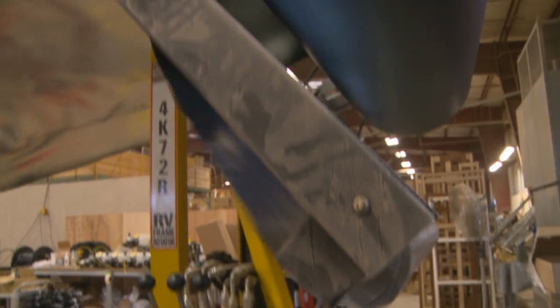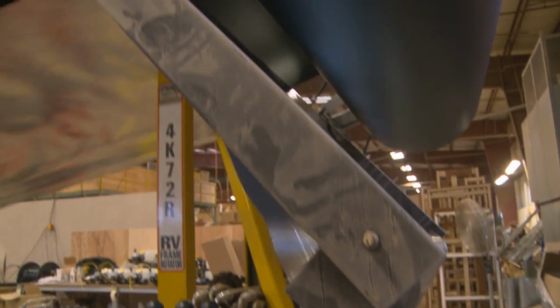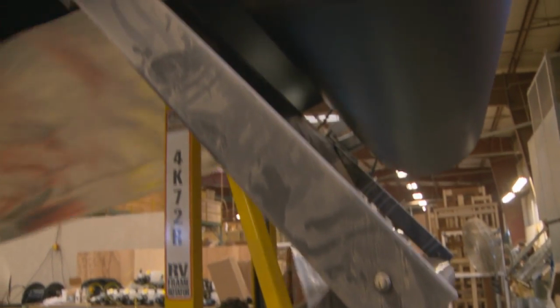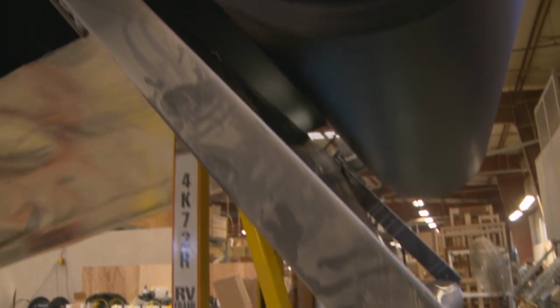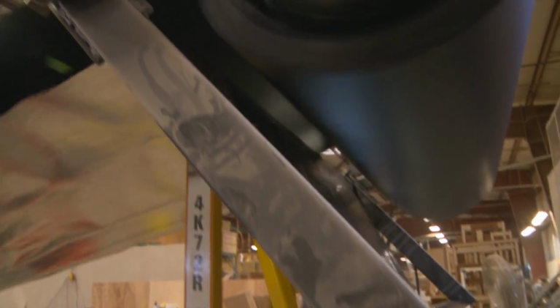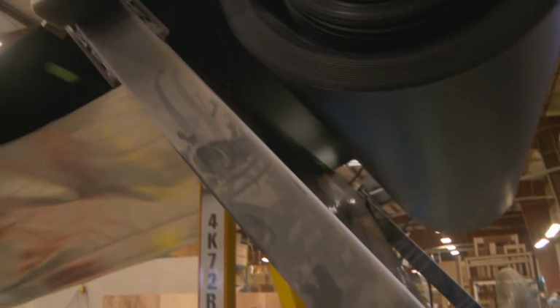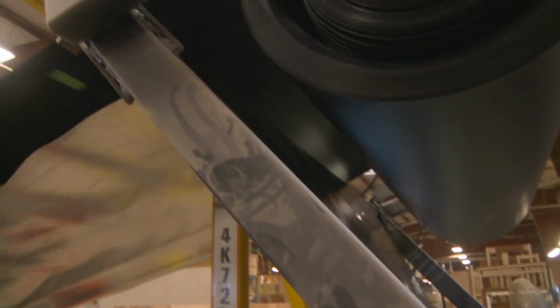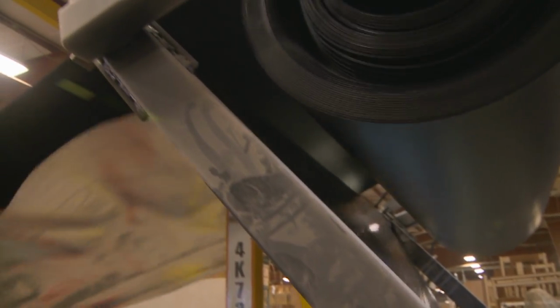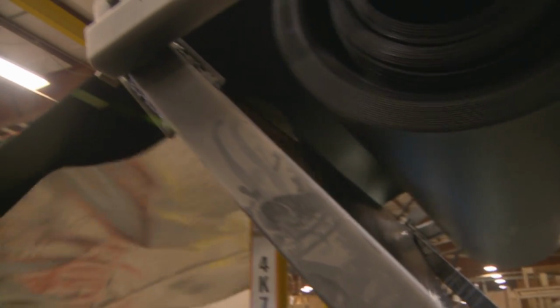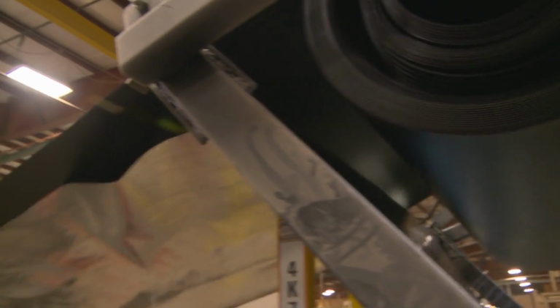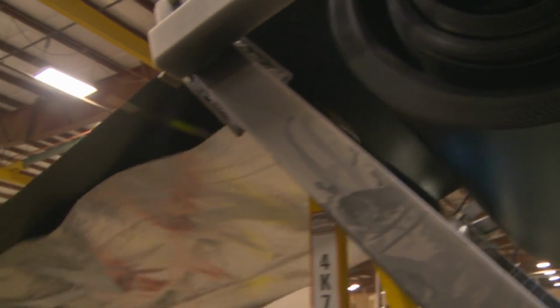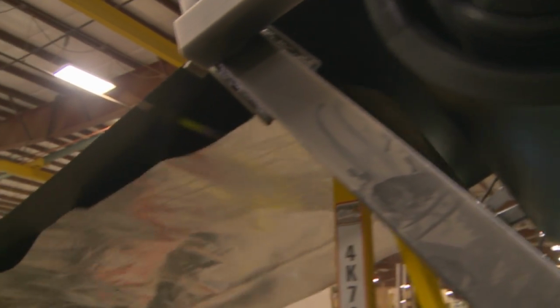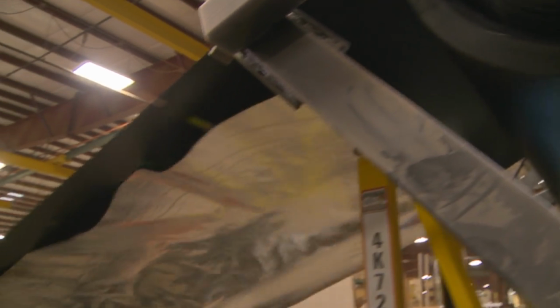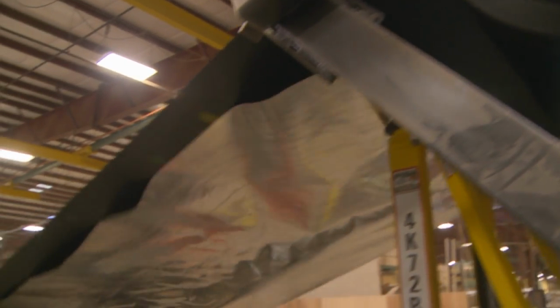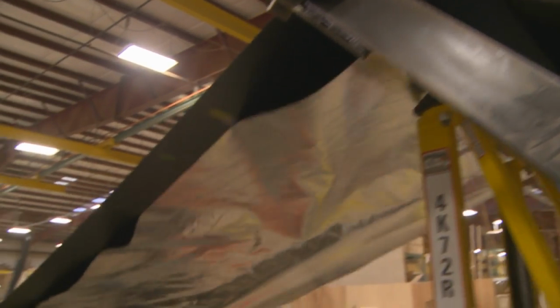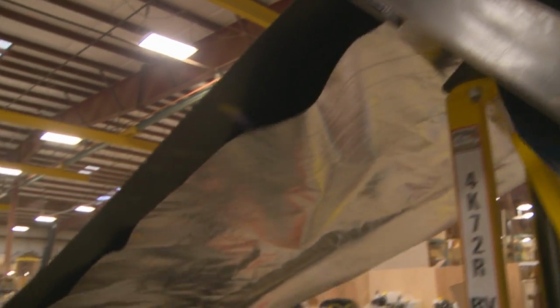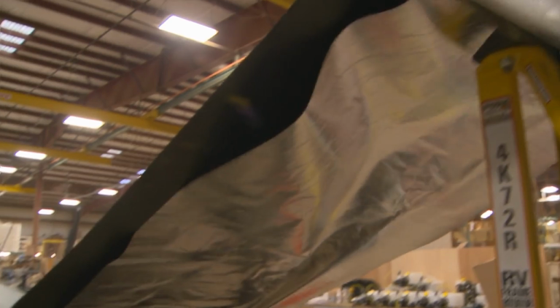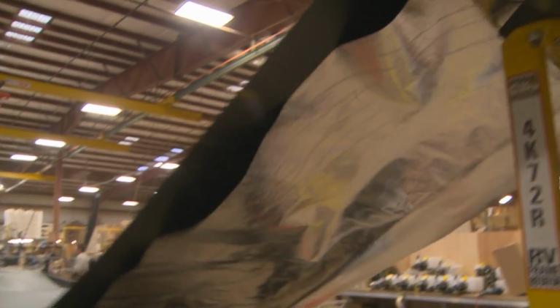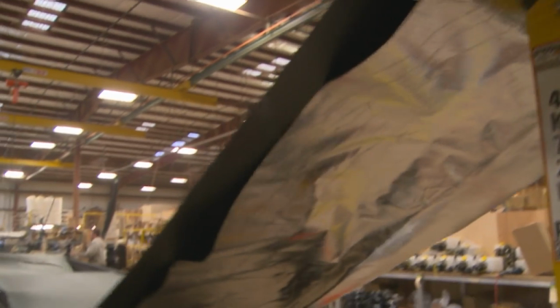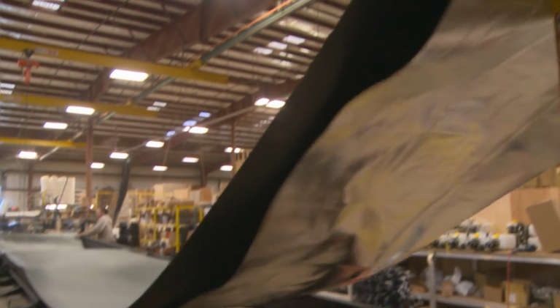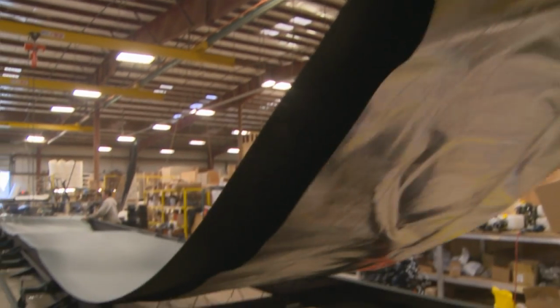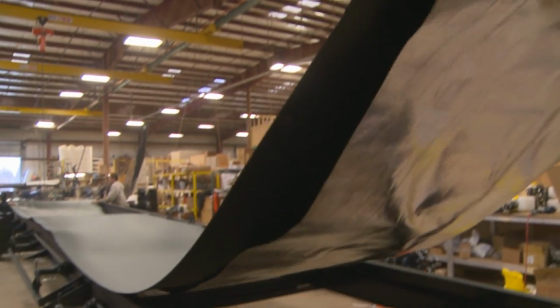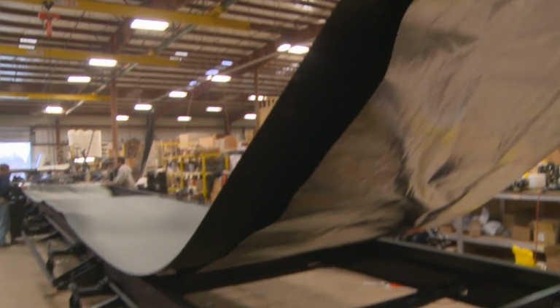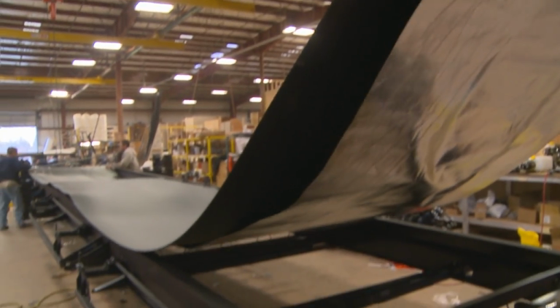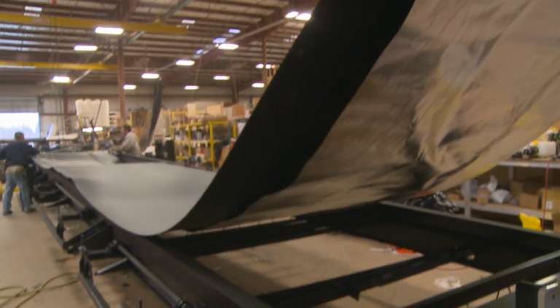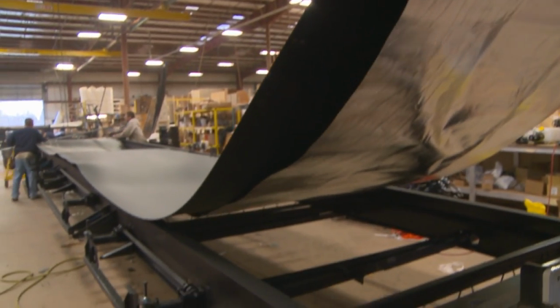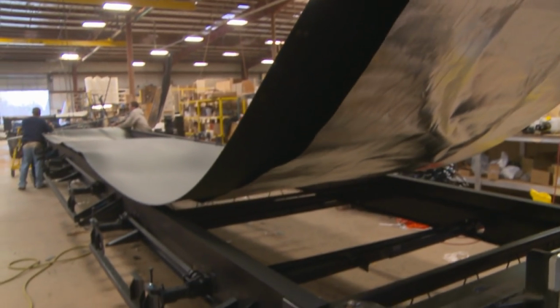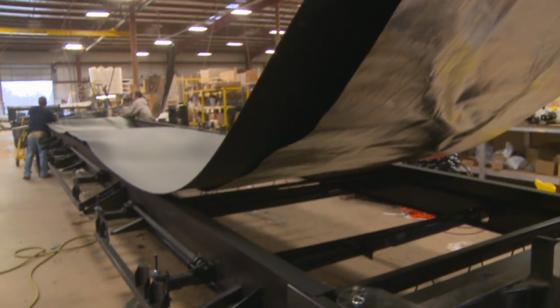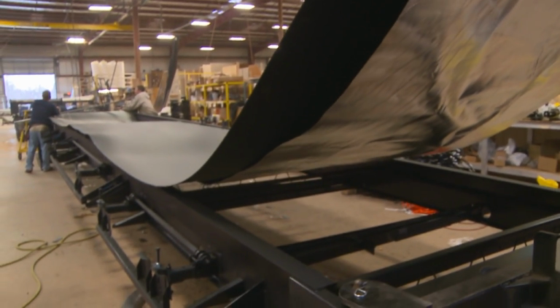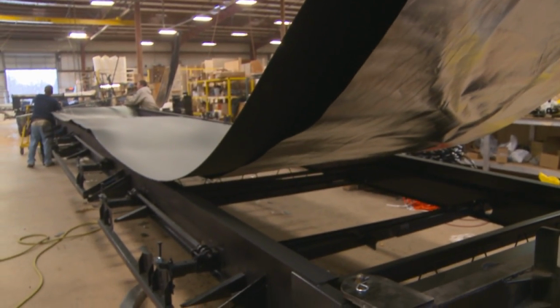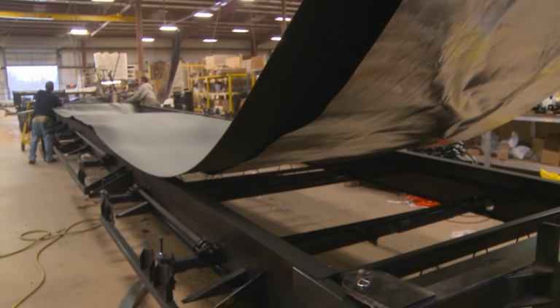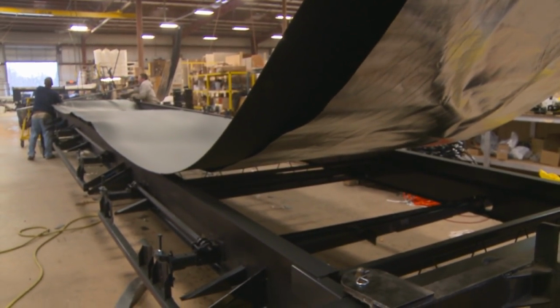After the underbelly, an optional R38 Radian Shield thermofoil layer is installed into the floor and underbelly.